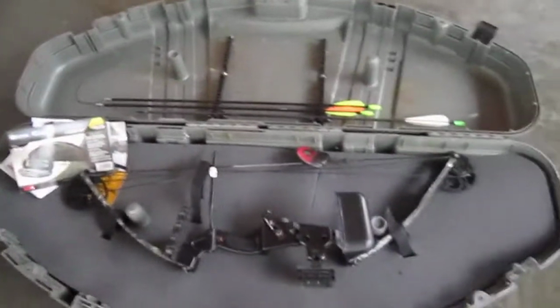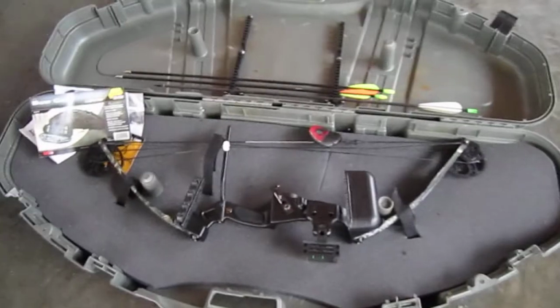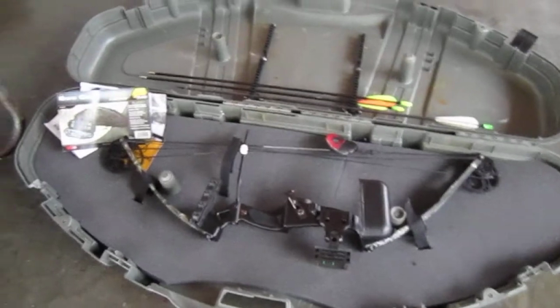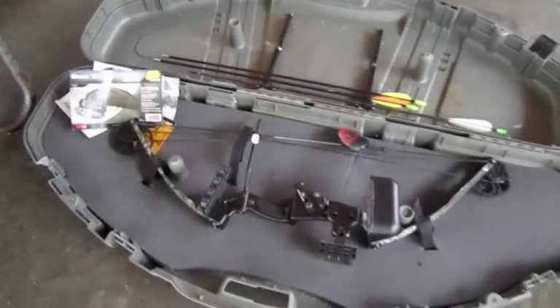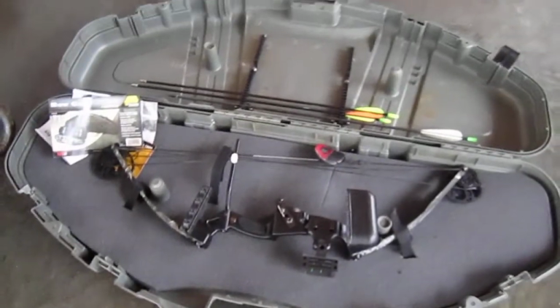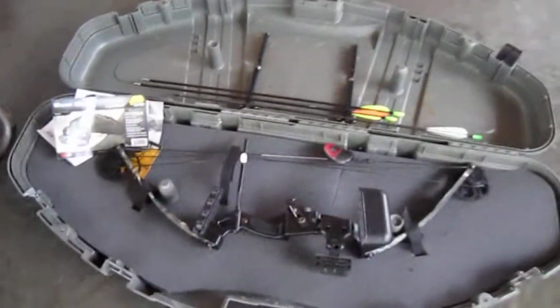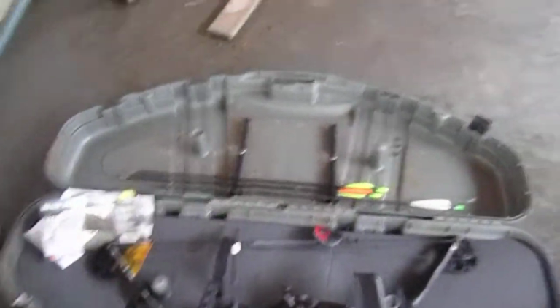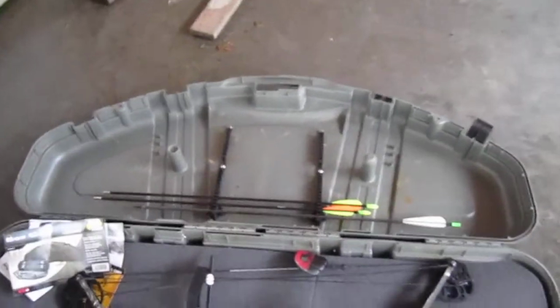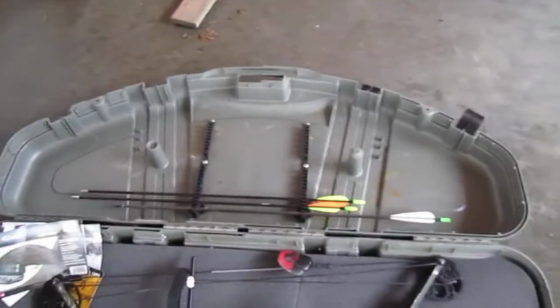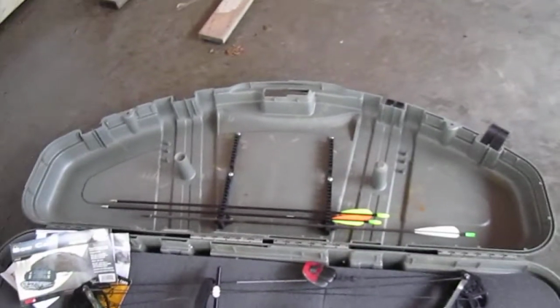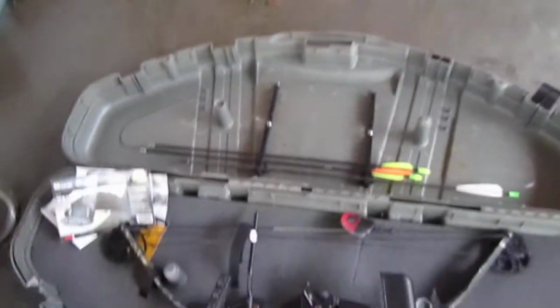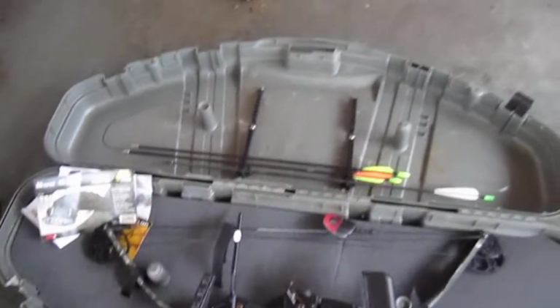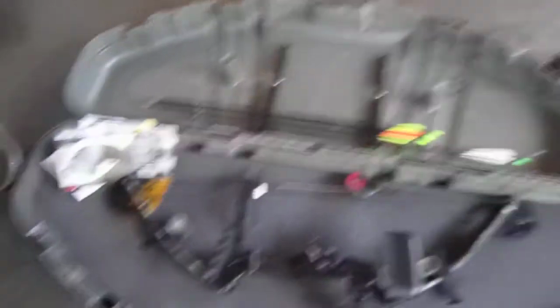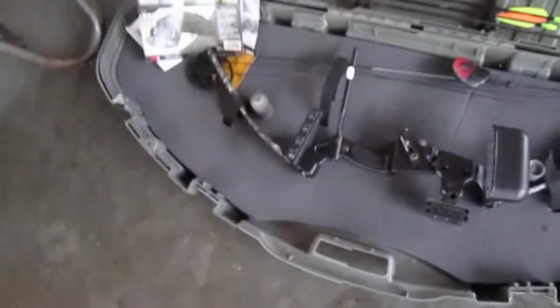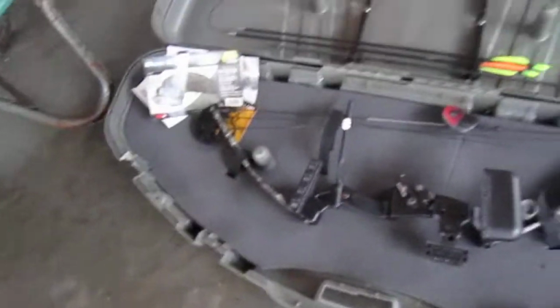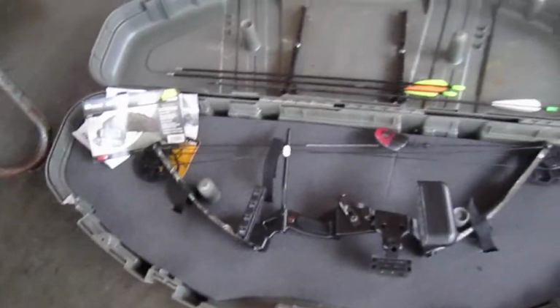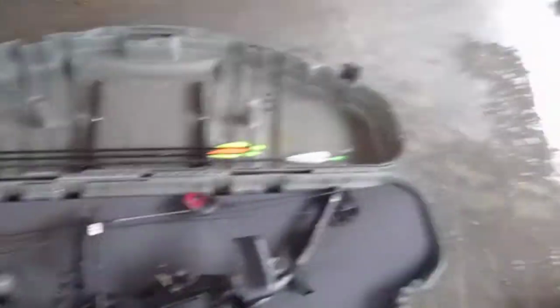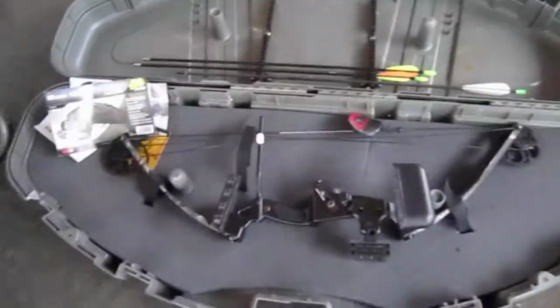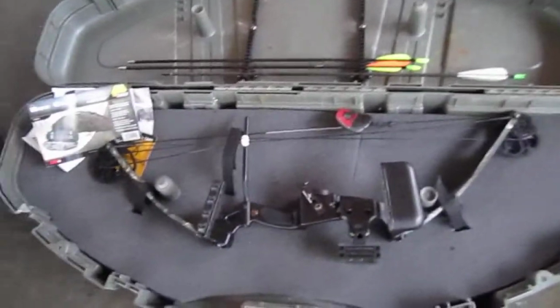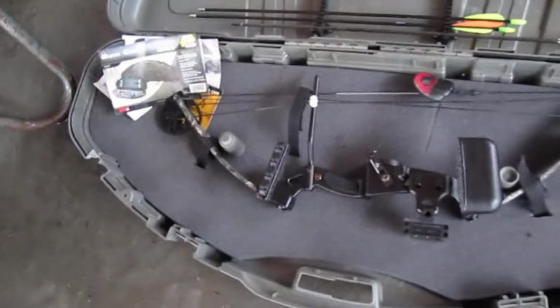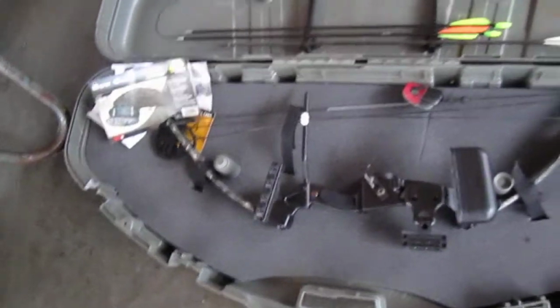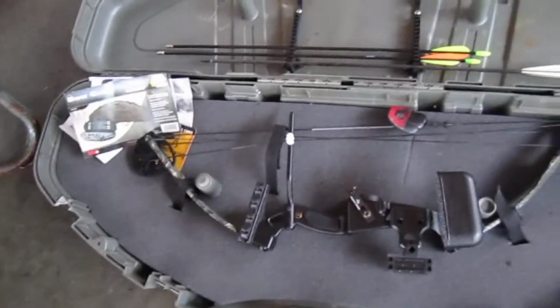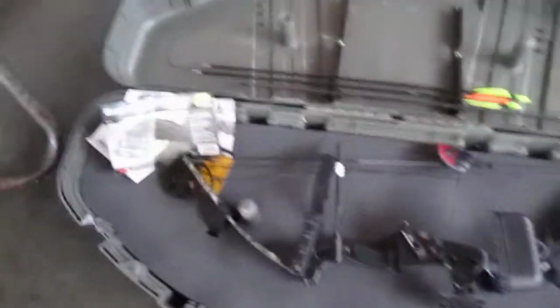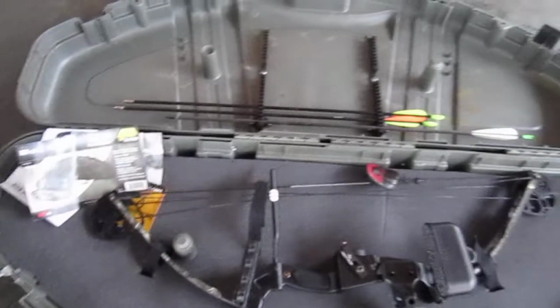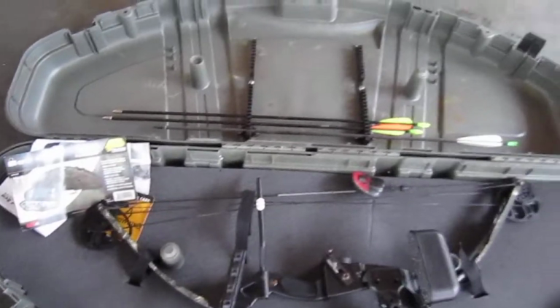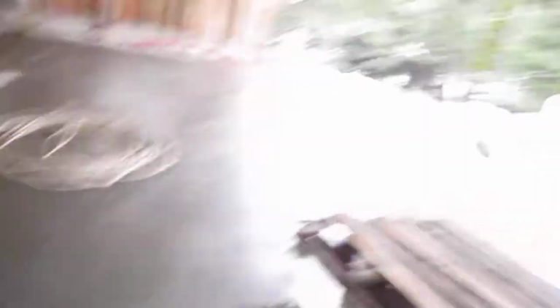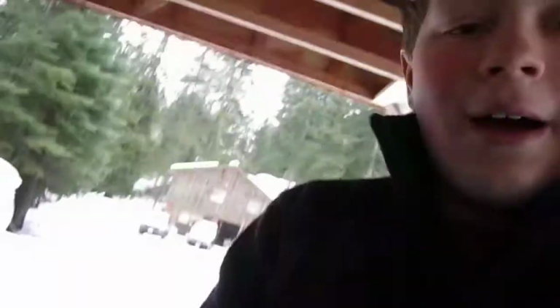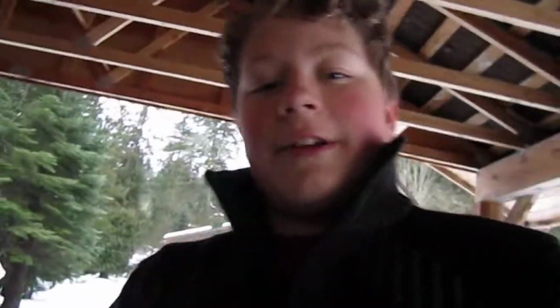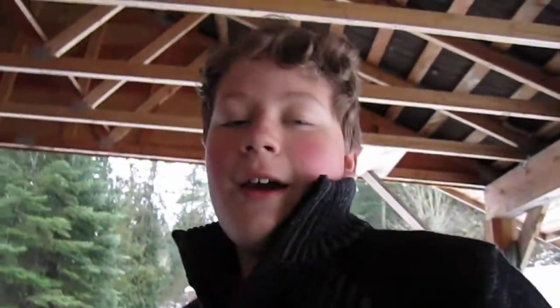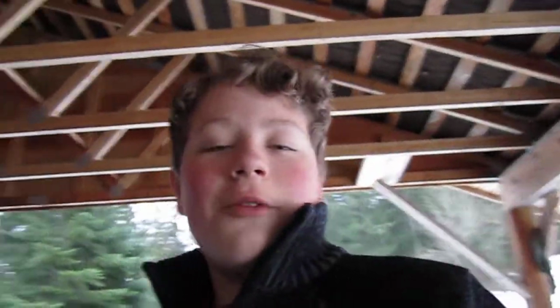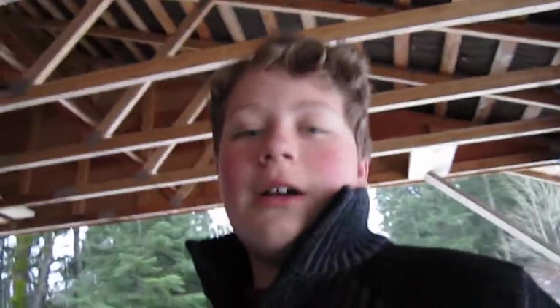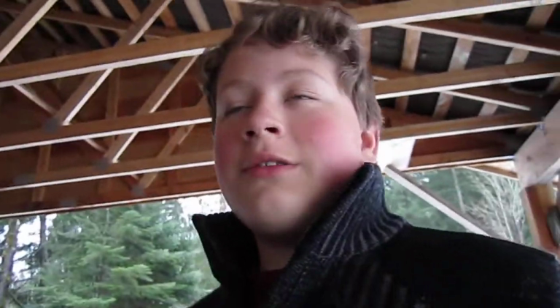Here is my bow, and there are the arrows over there. I've only got a few — one of them broke so I left it inside. But yeah, this is my bow. I'm a little rusty; I haven't shot for a while.